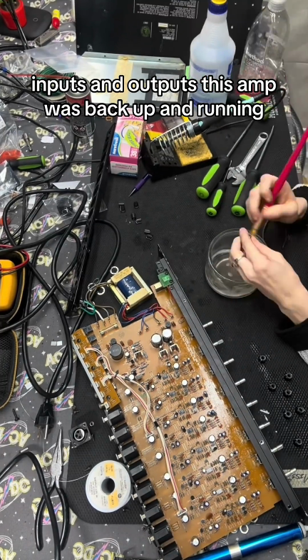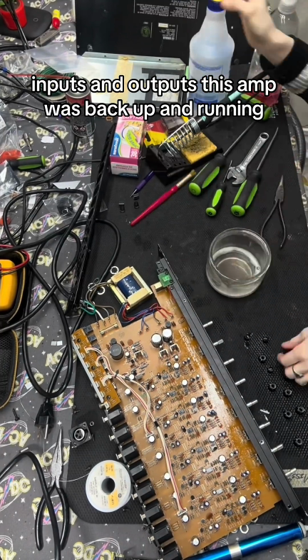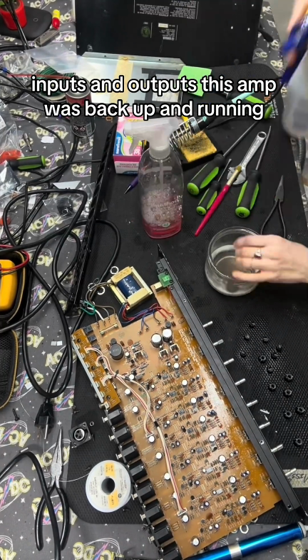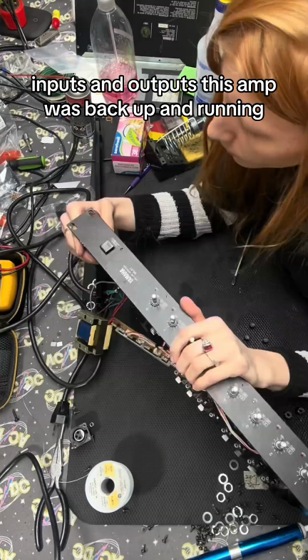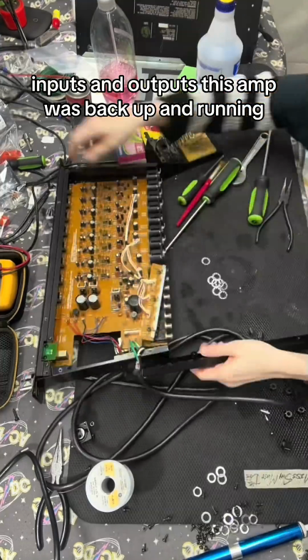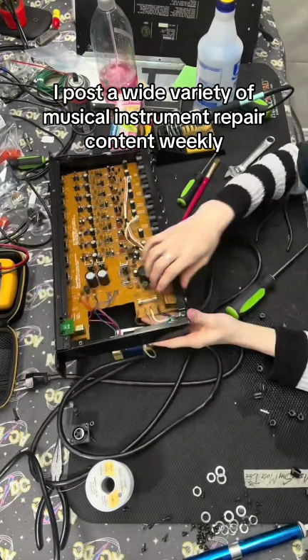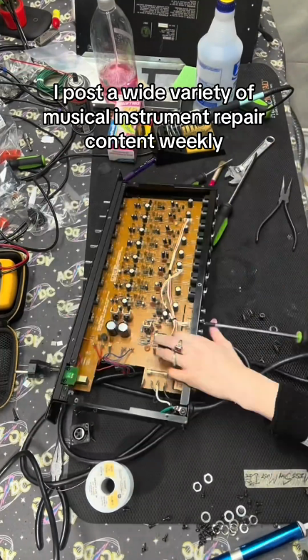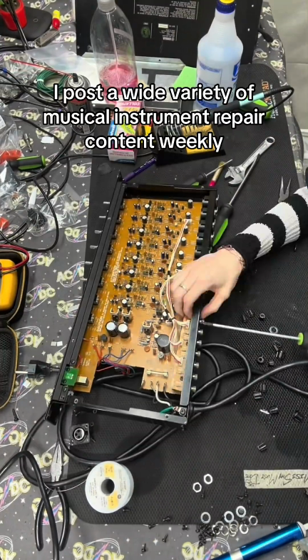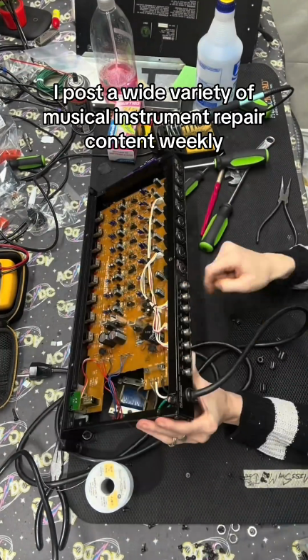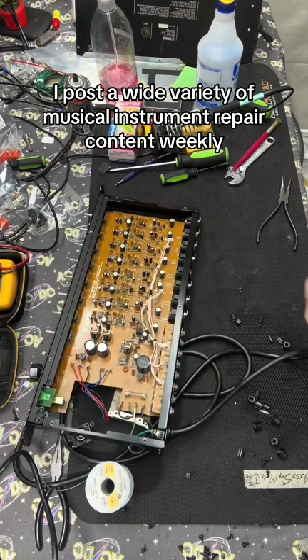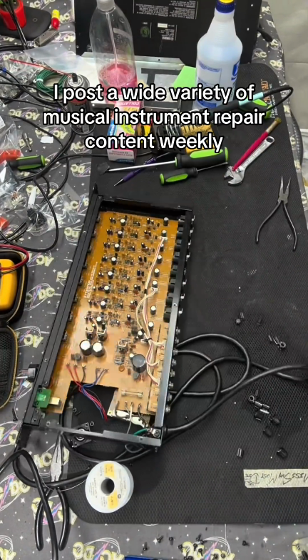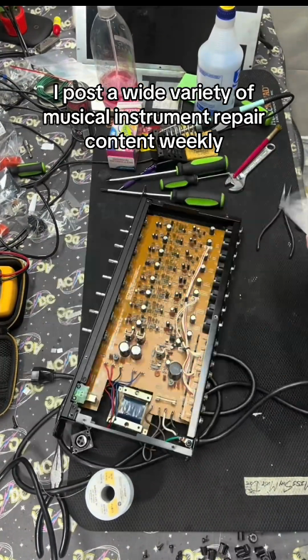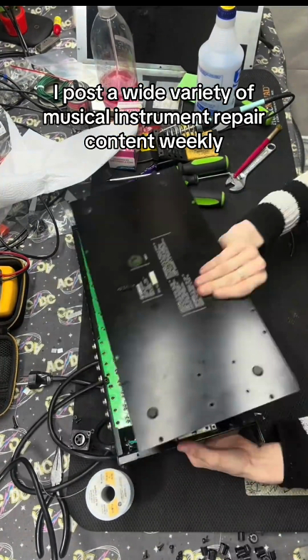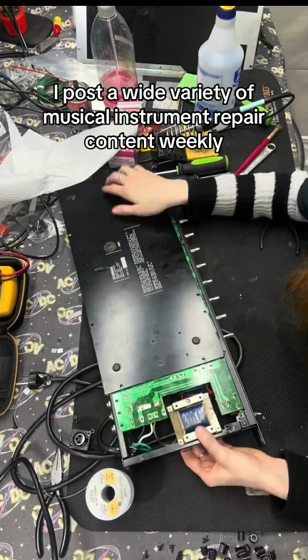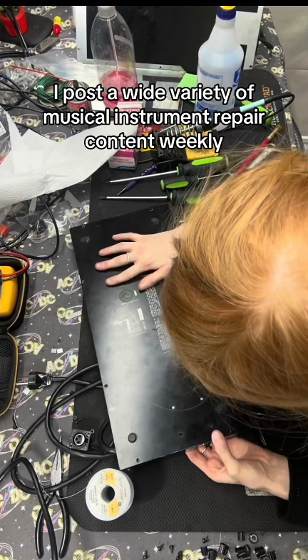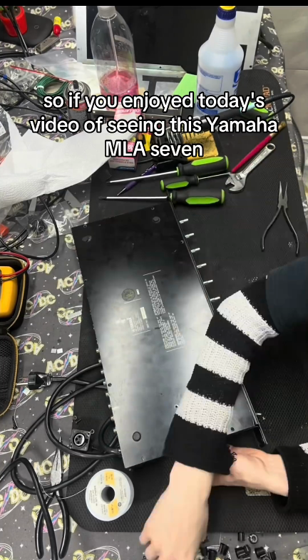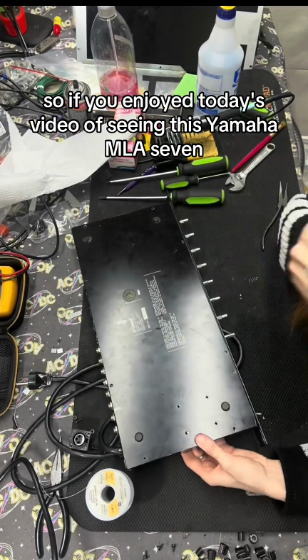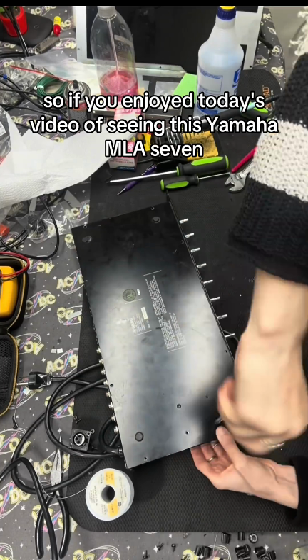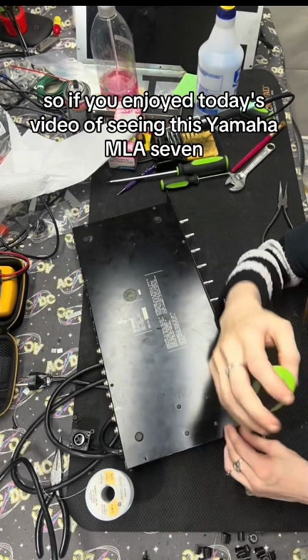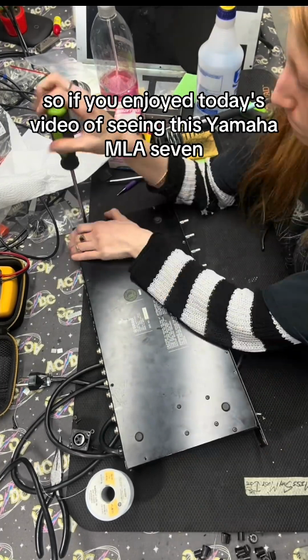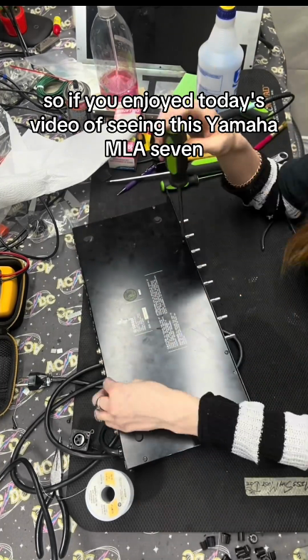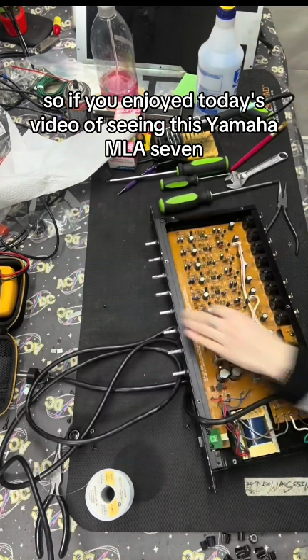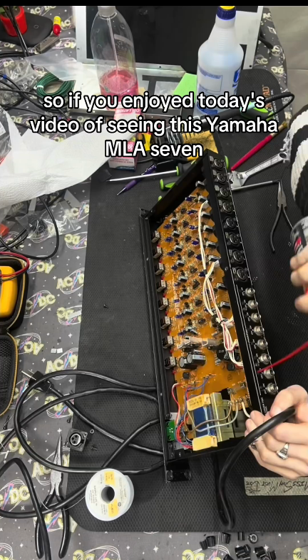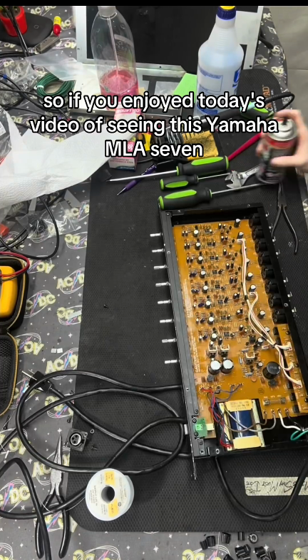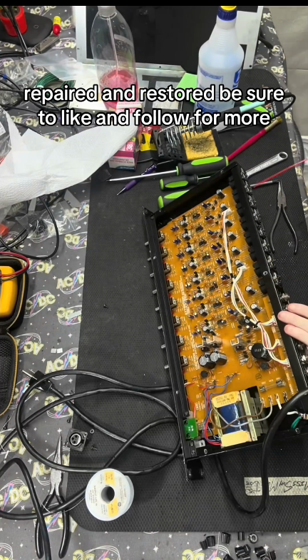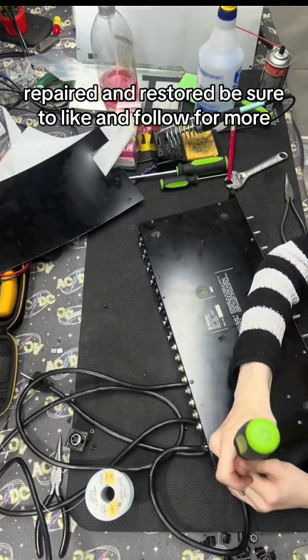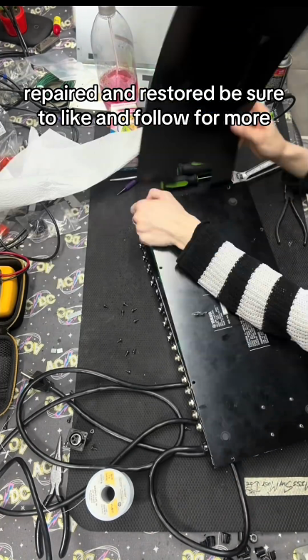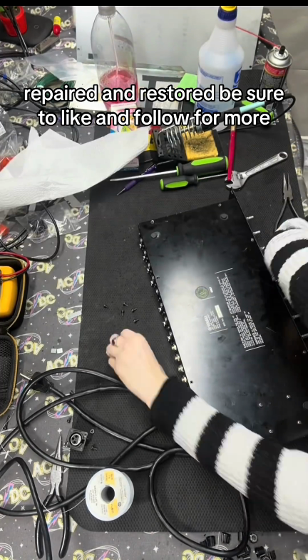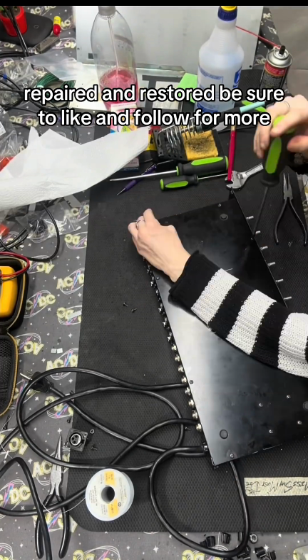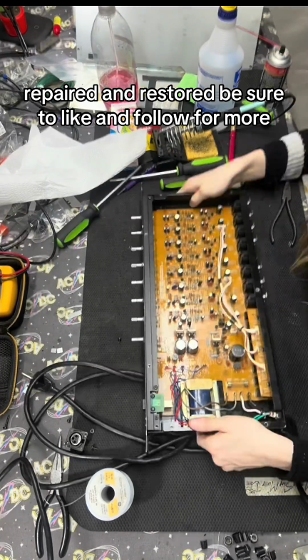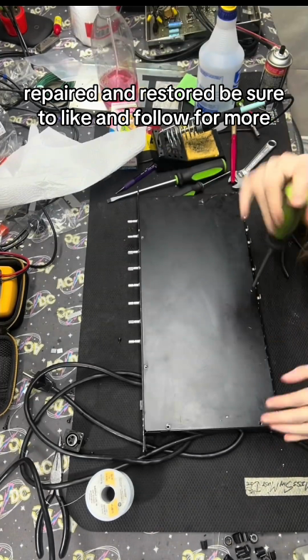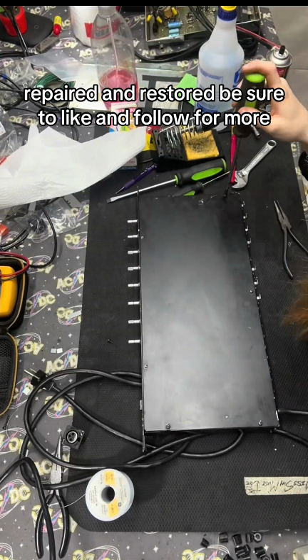I post a wide variety of musical instrument repair content weekly, so if you enjoyed today's video of seeing this Yamaha MLA-7 repaired and restored, be sure to like and follow for more.